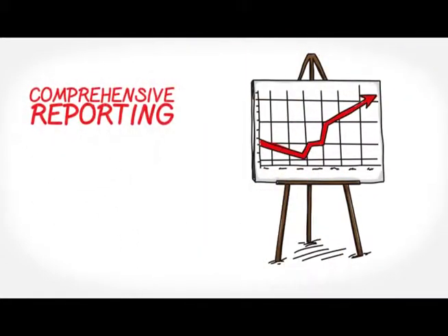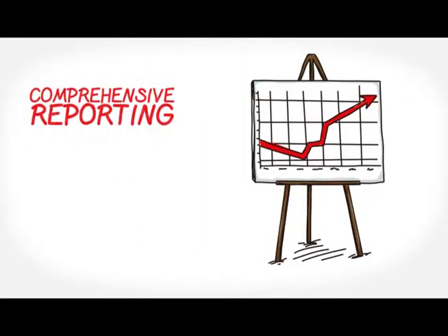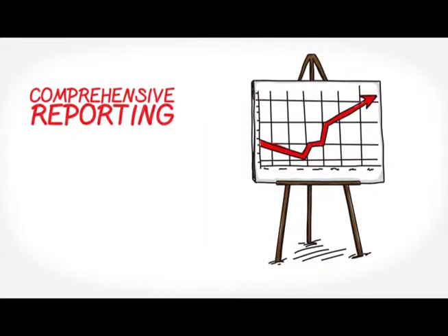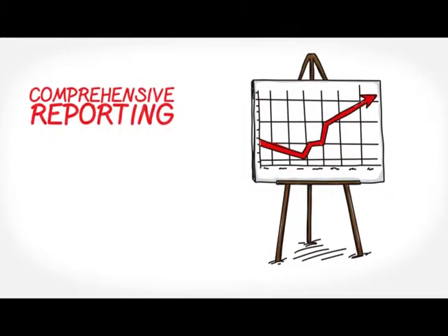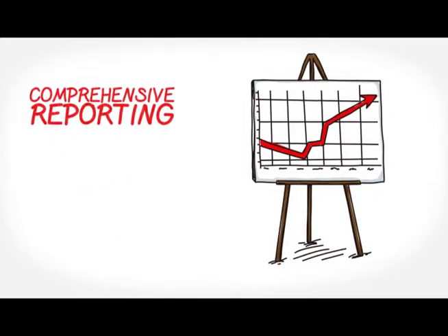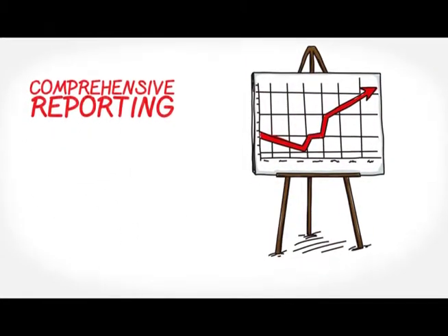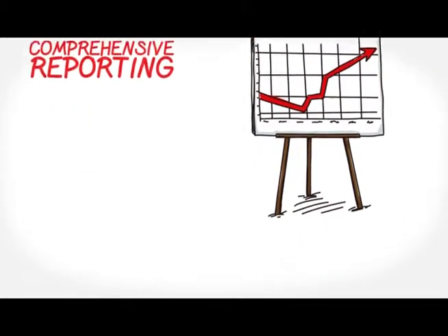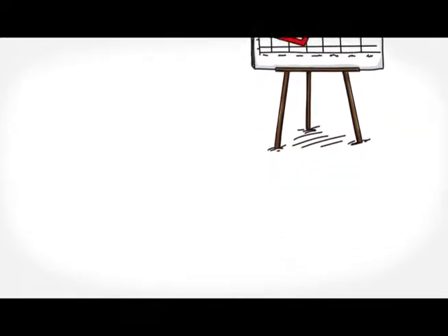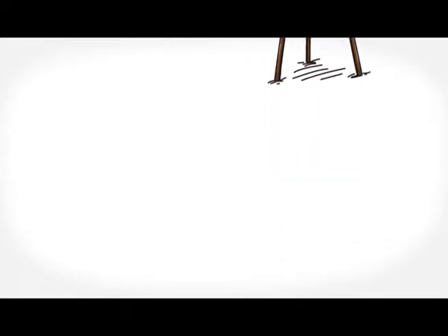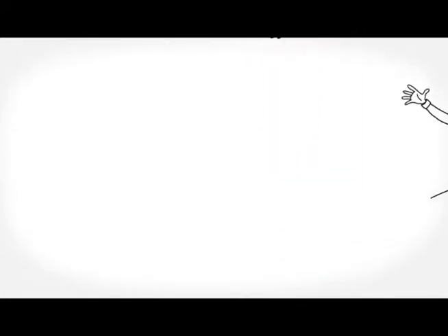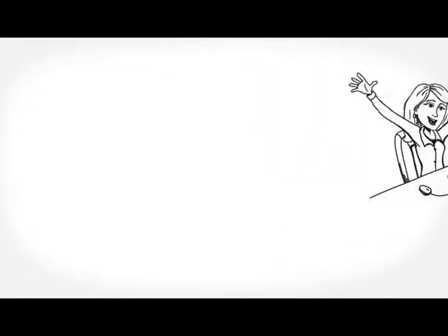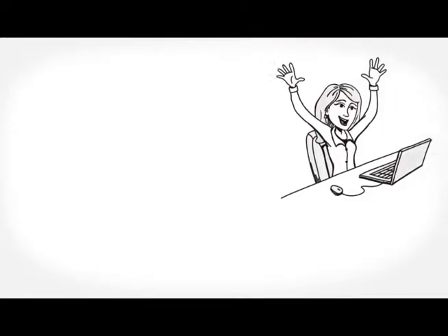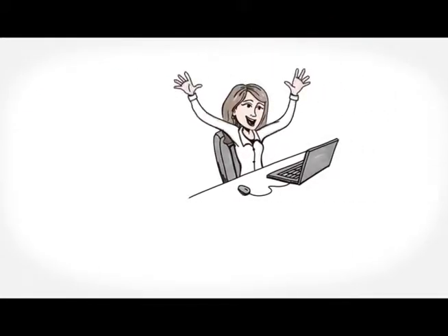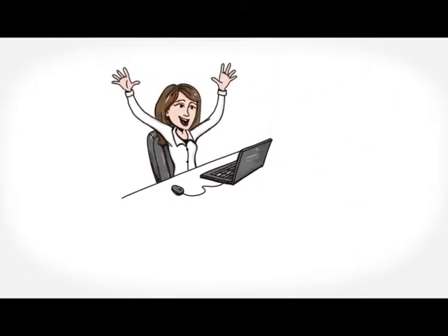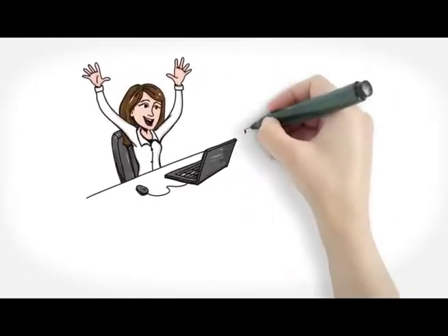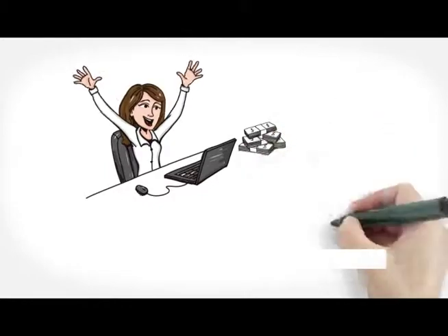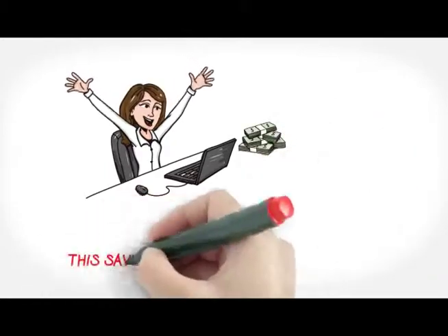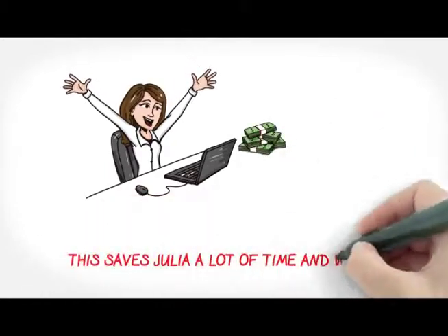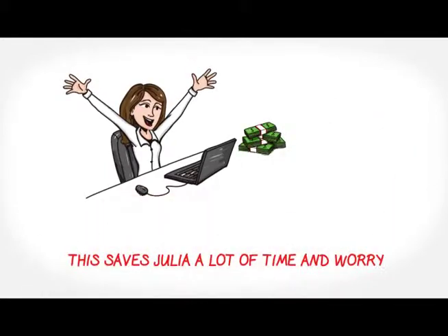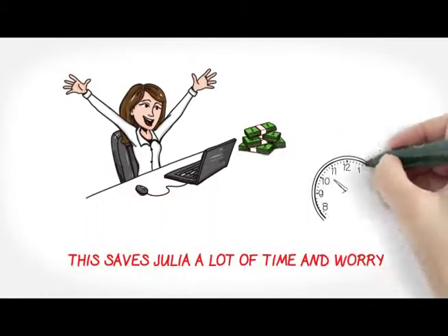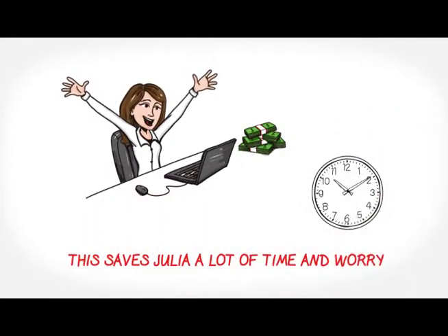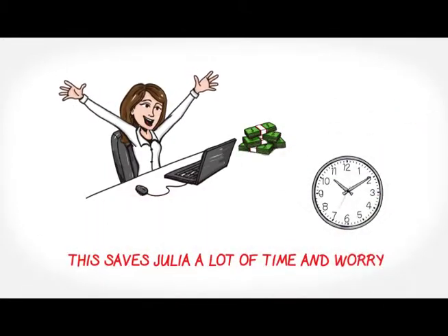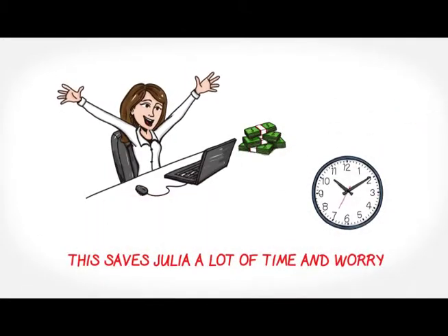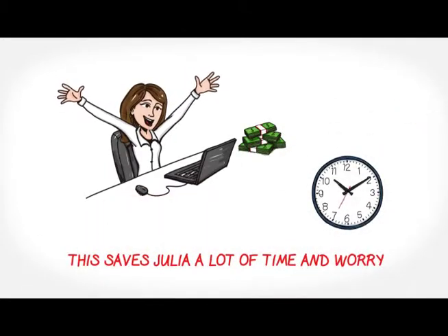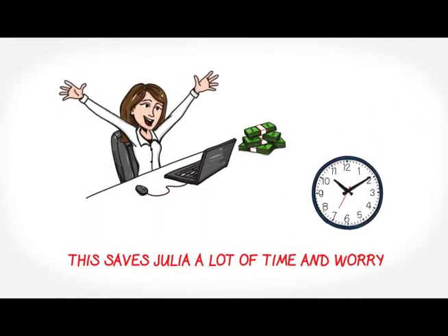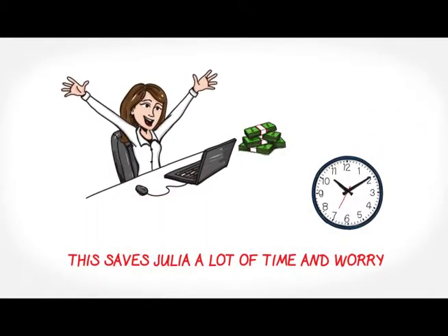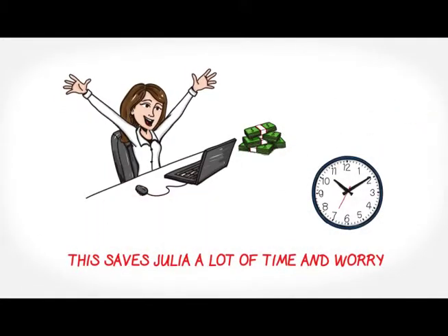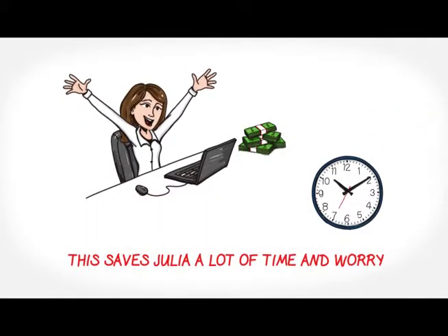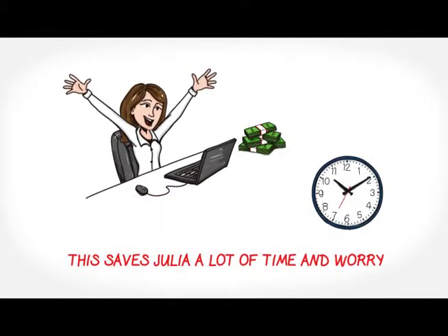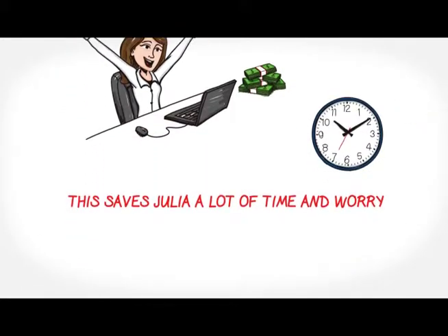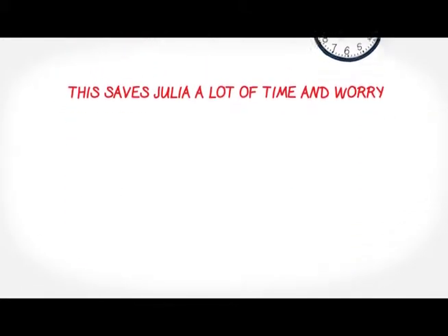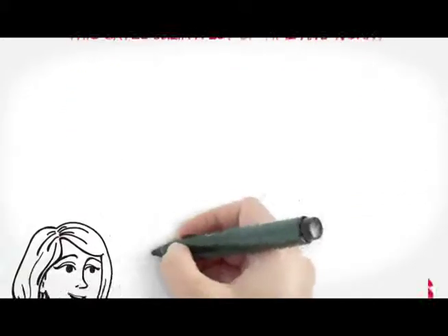Of course, ChargeOver provides comprehensive reporting. The best part is, every time Julie opens QuickBooks, she sees invoices and payments from ChargeOver. It's like magic.